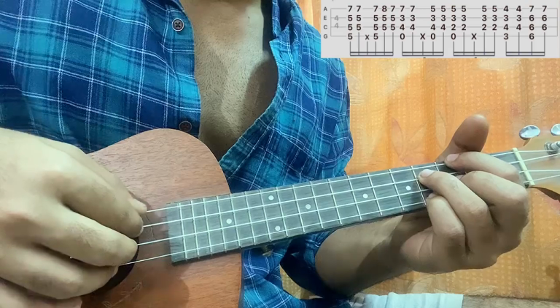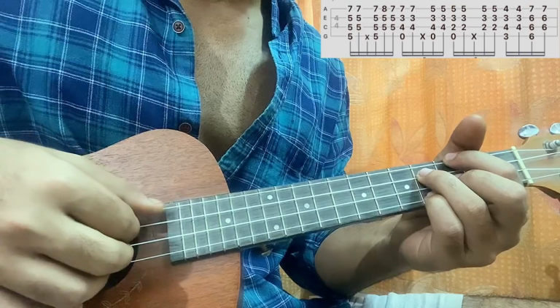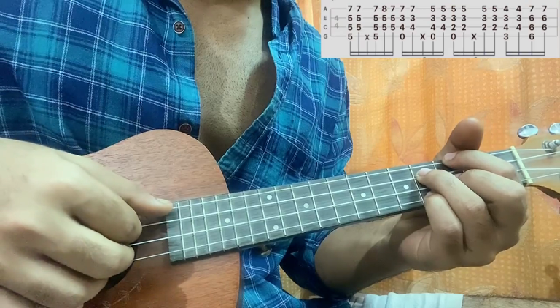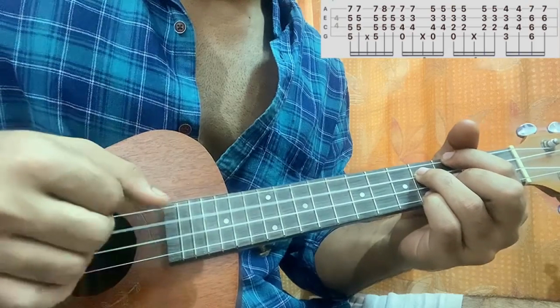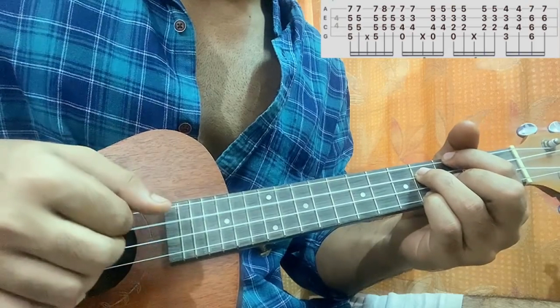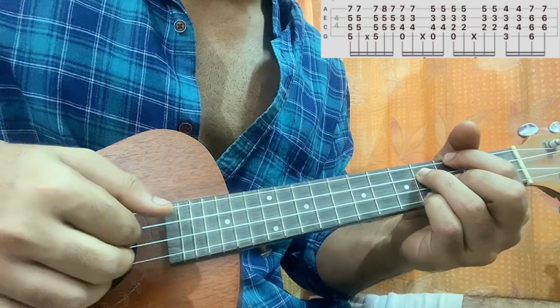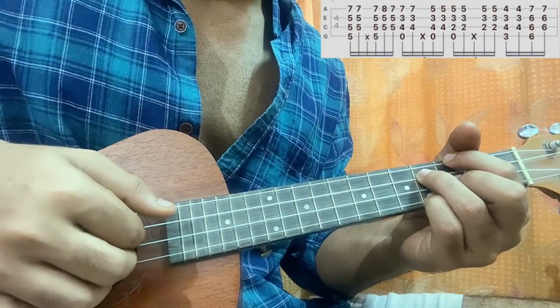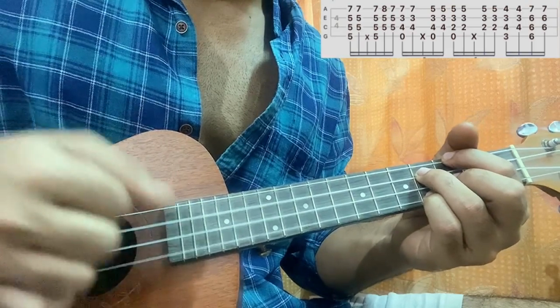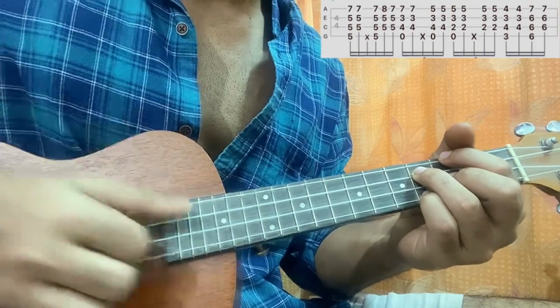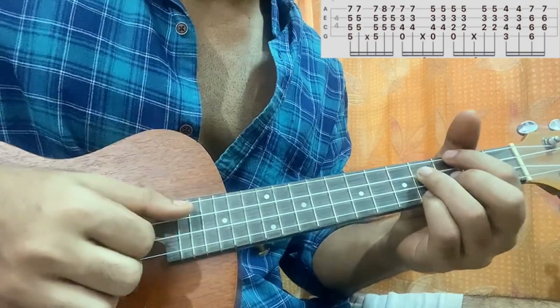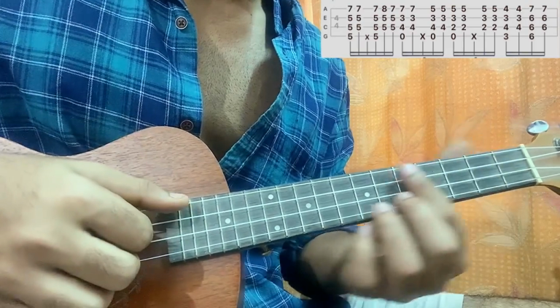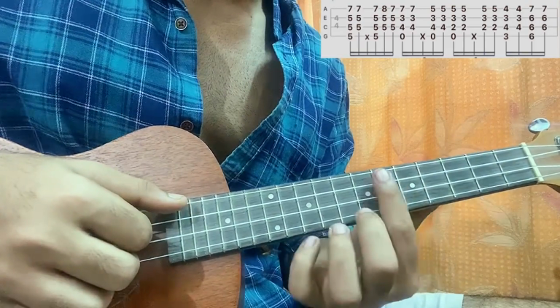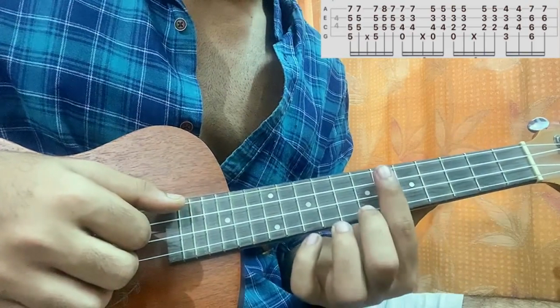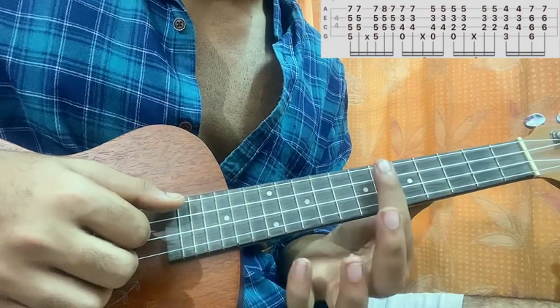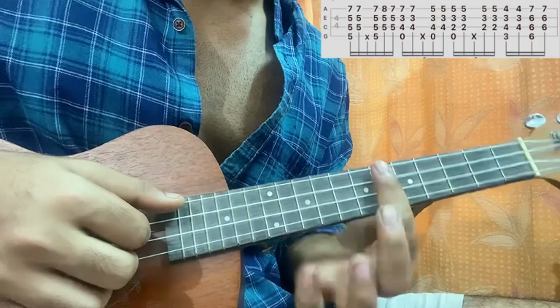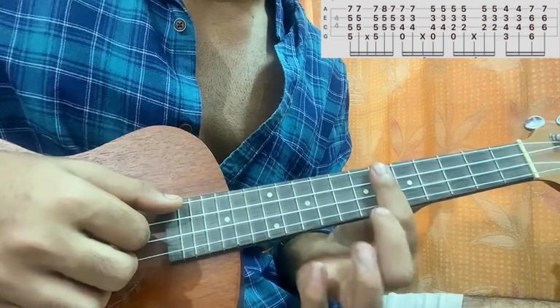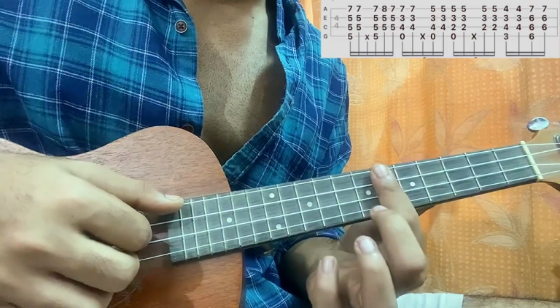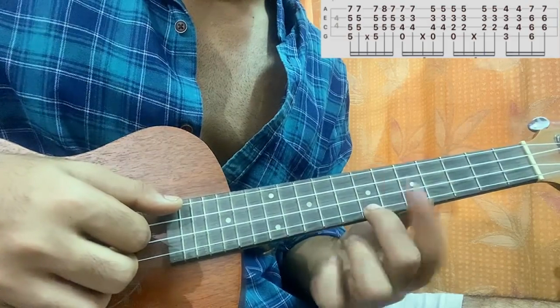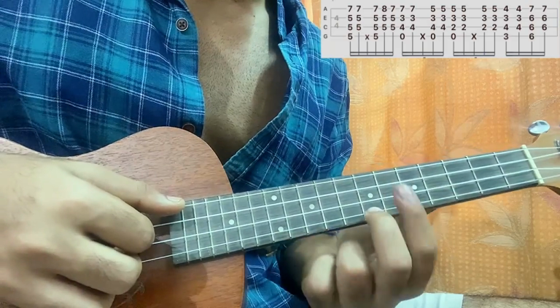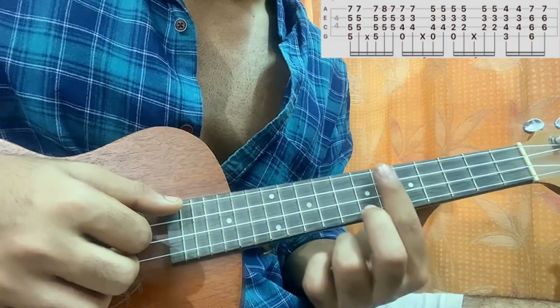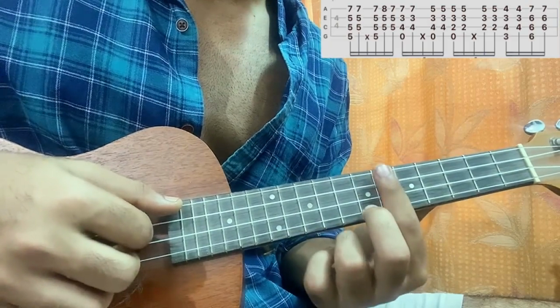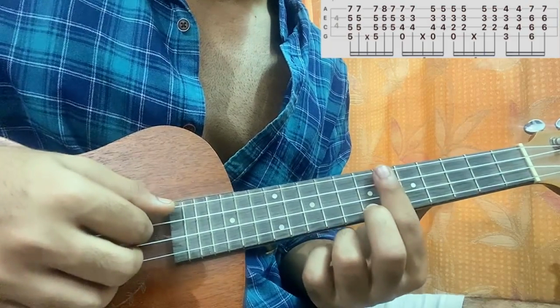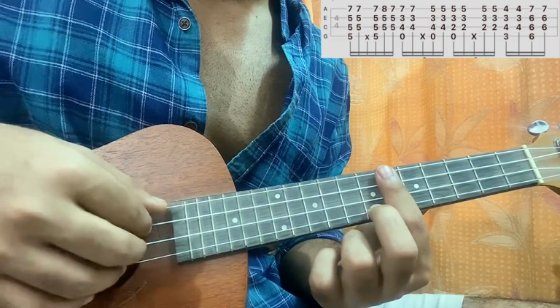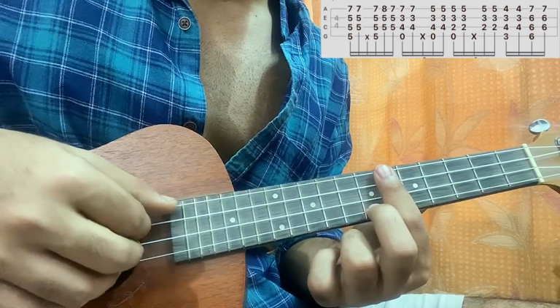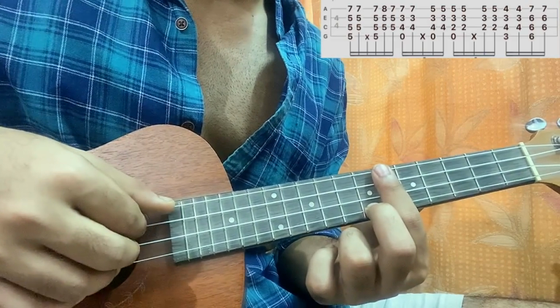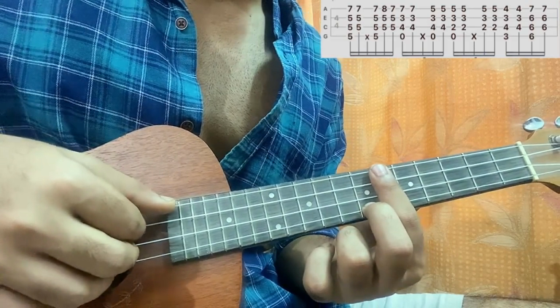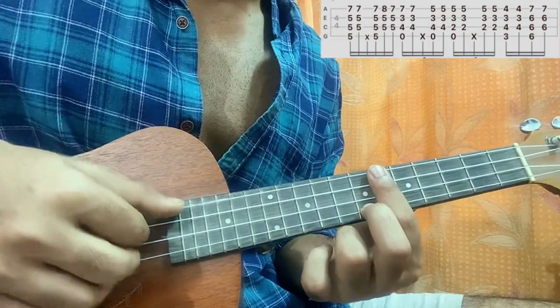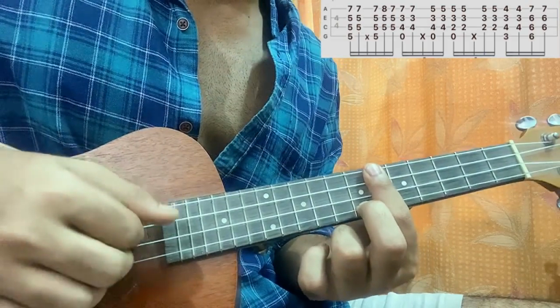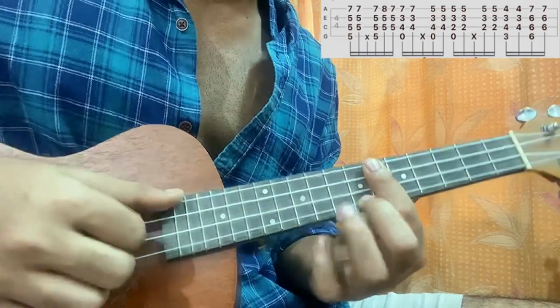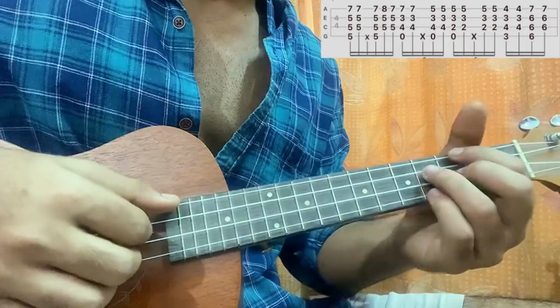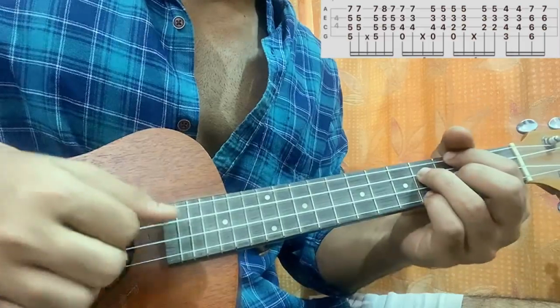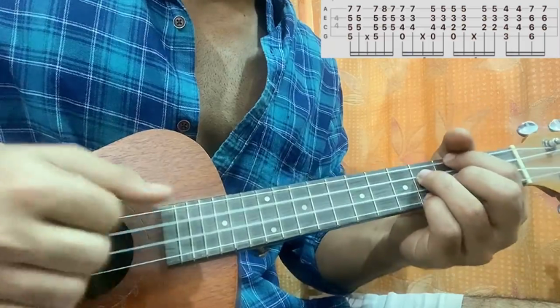Then you go to barring the sixth fret completely with a silent fret on the bottom string, and the same pattern — one and.